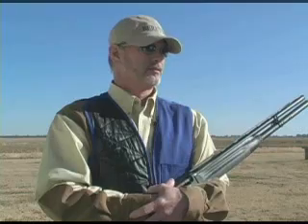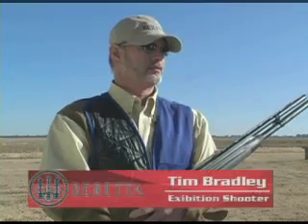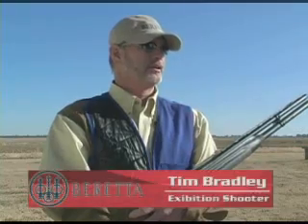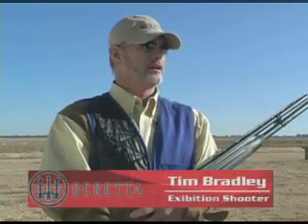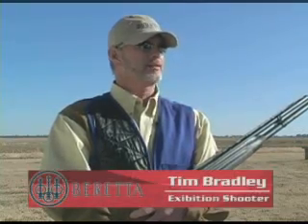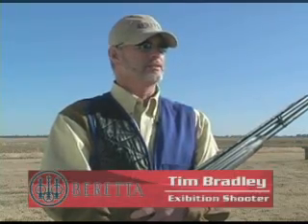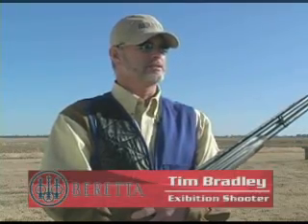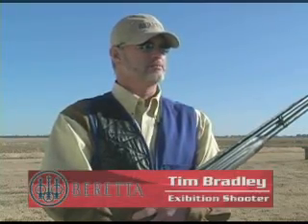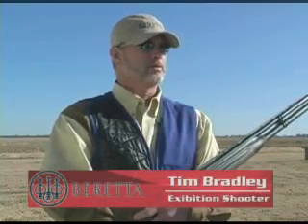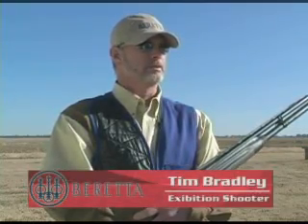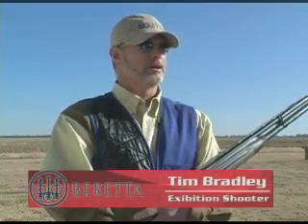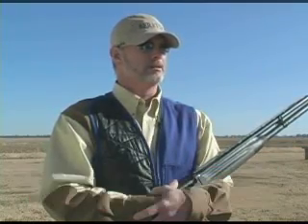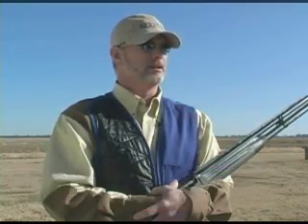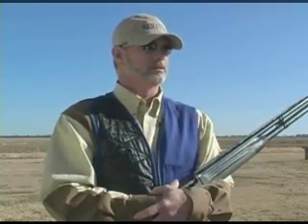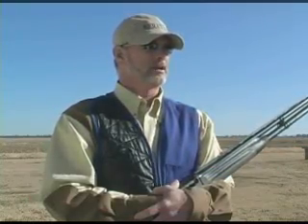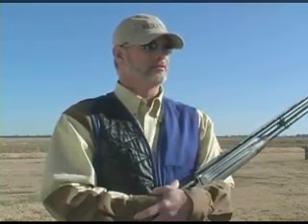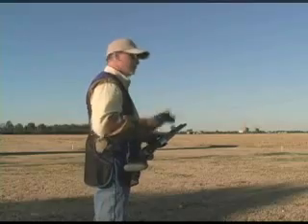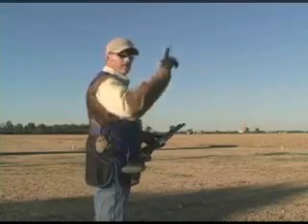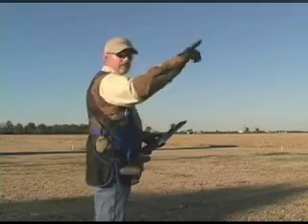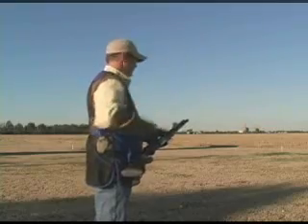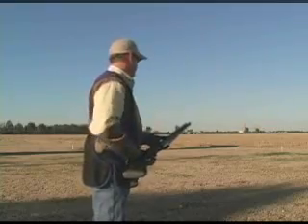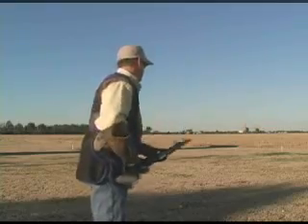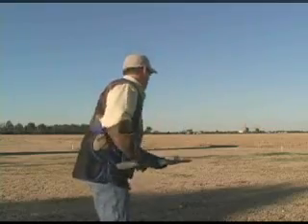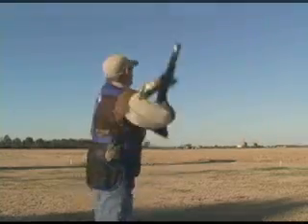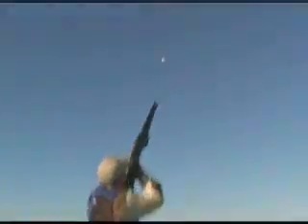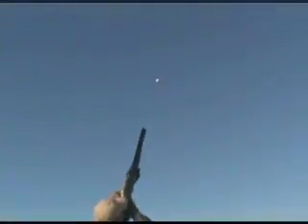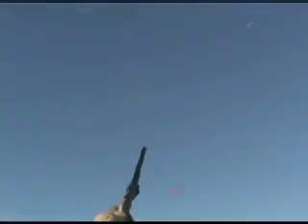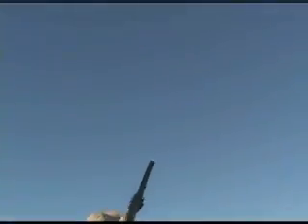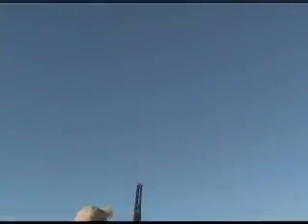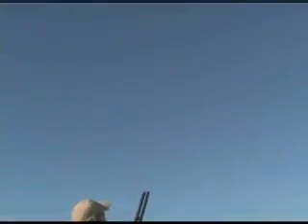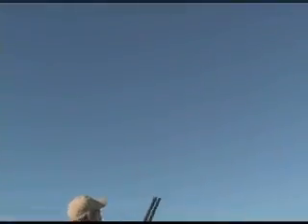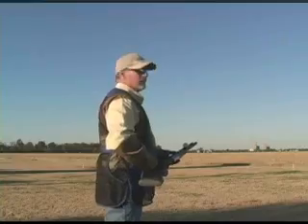To me, accuracy is just as important with a shotgun as with a rifle. The Xtrema 2's precision allows me pinpoint shot placement.